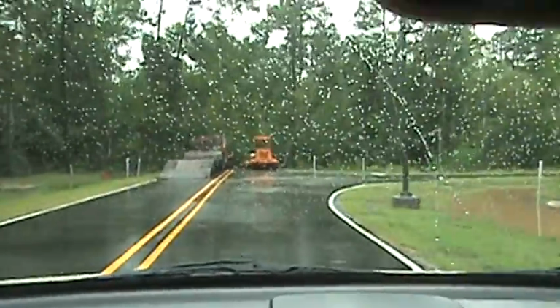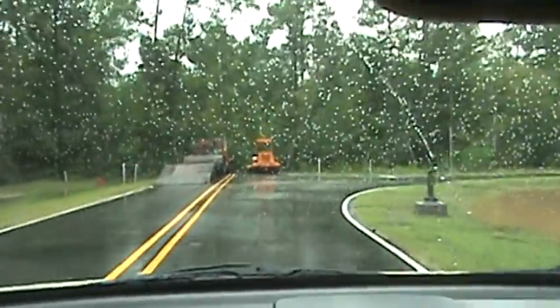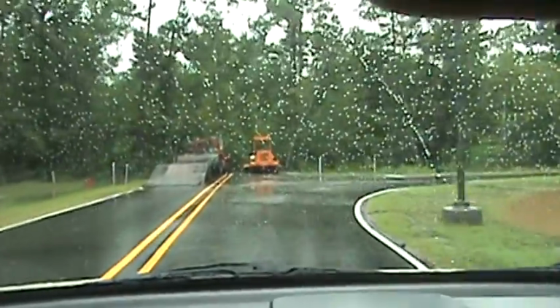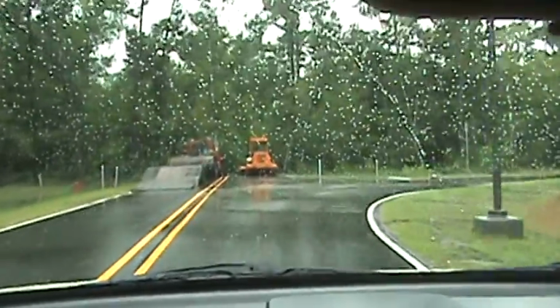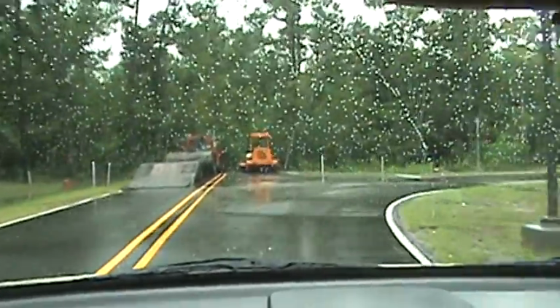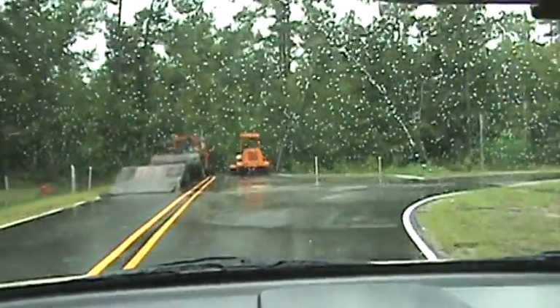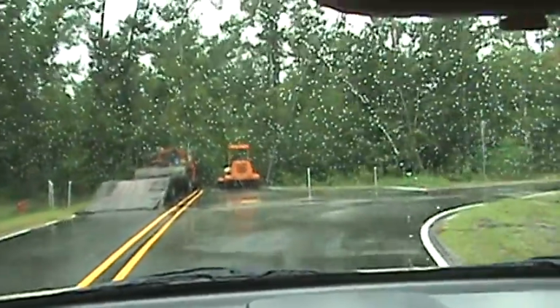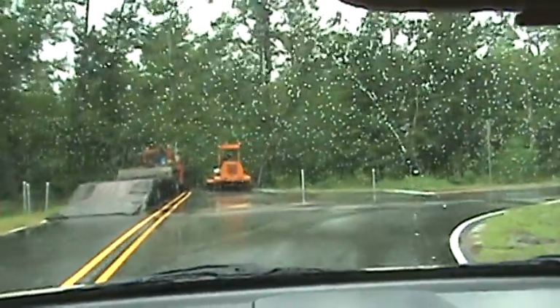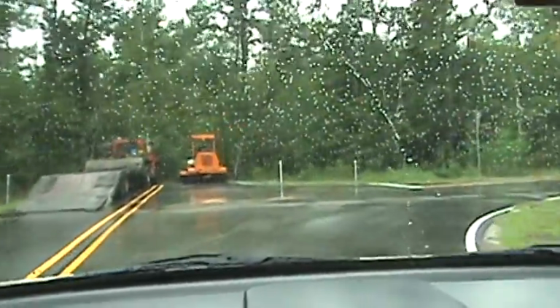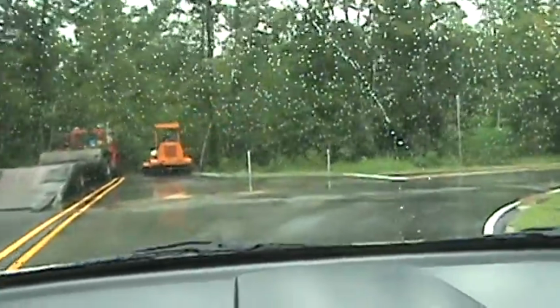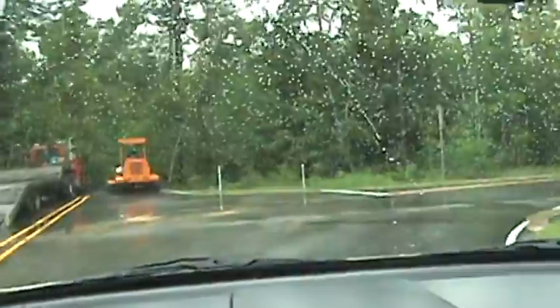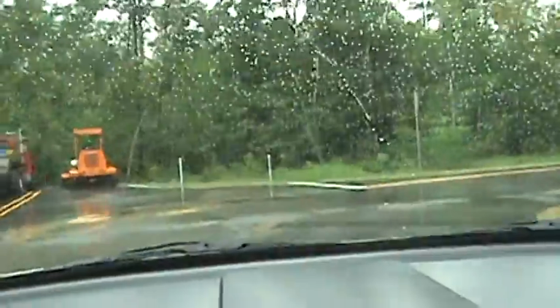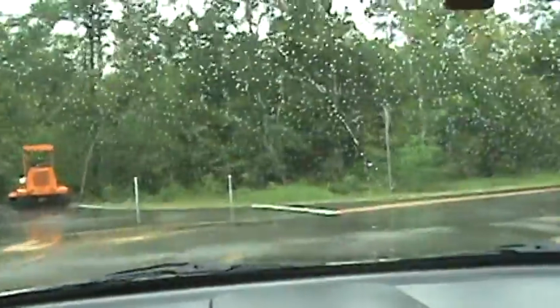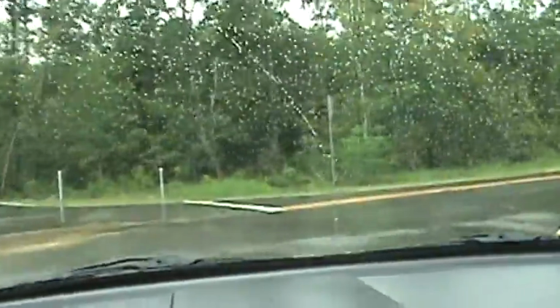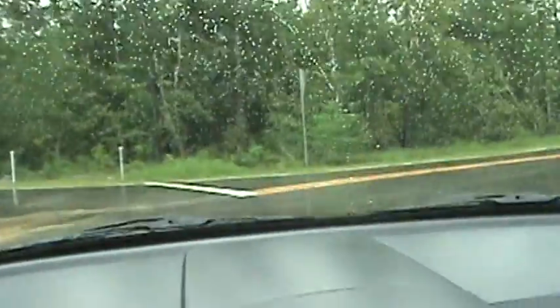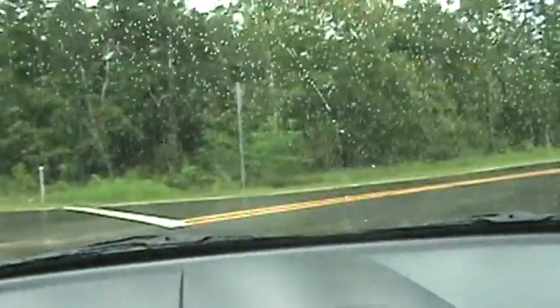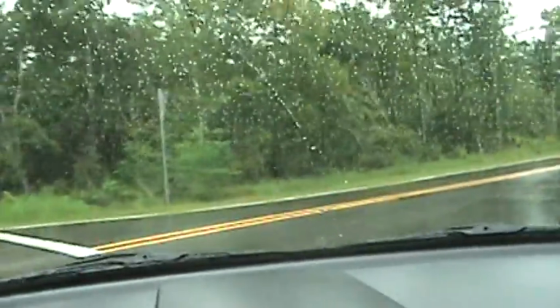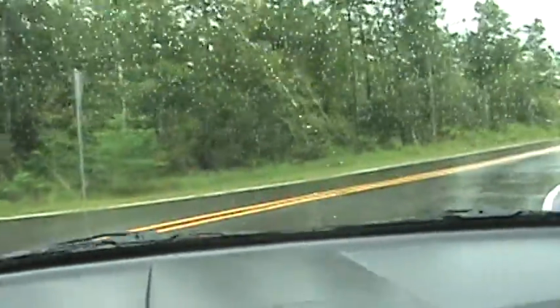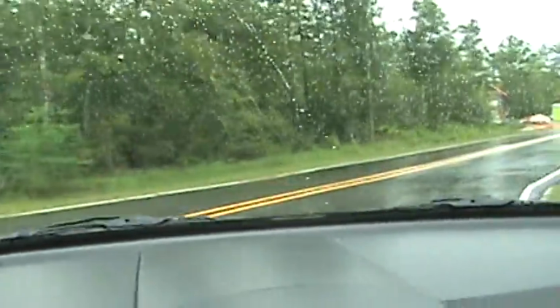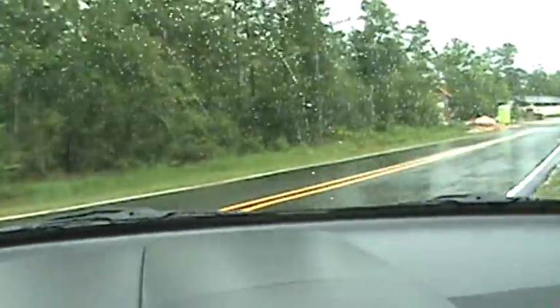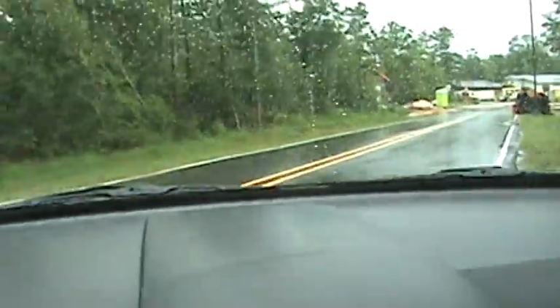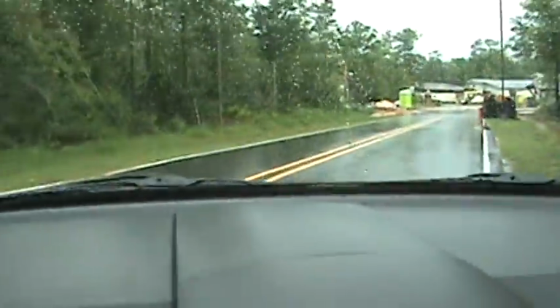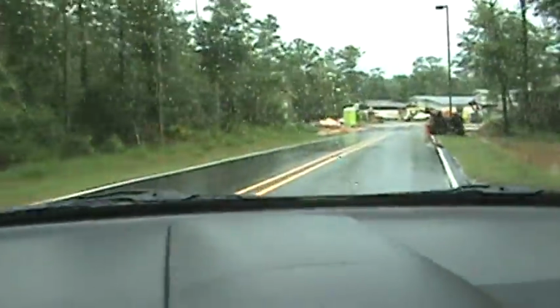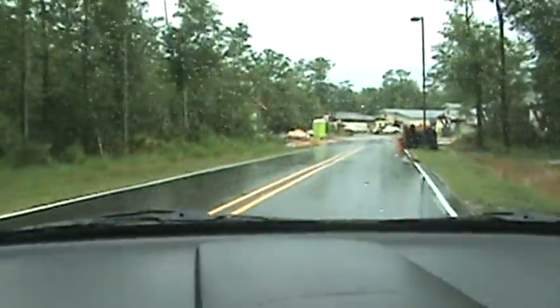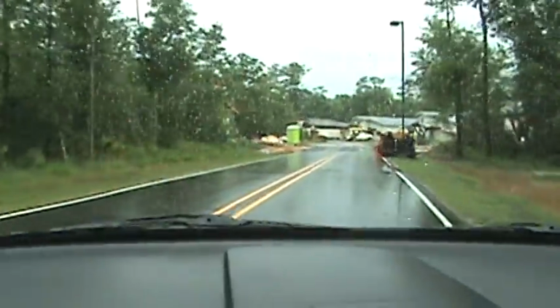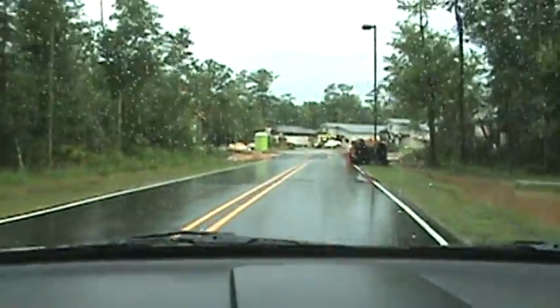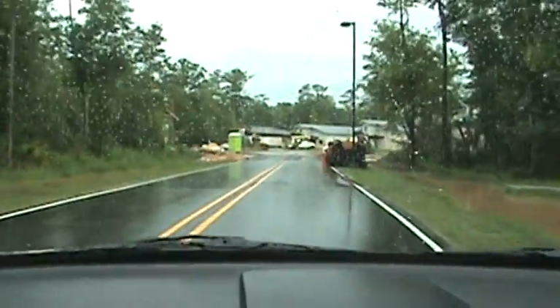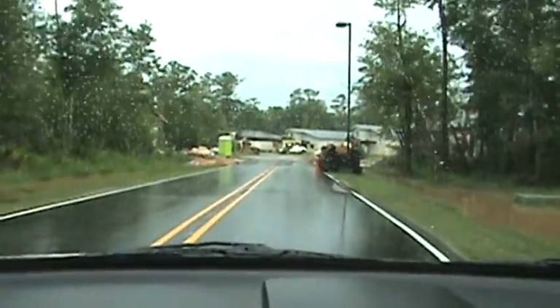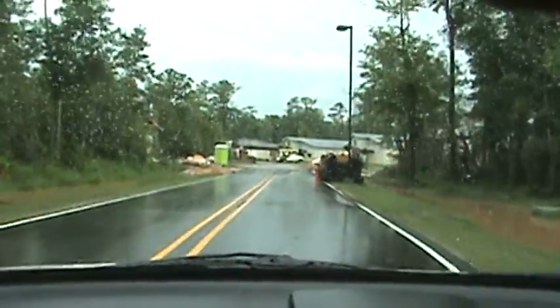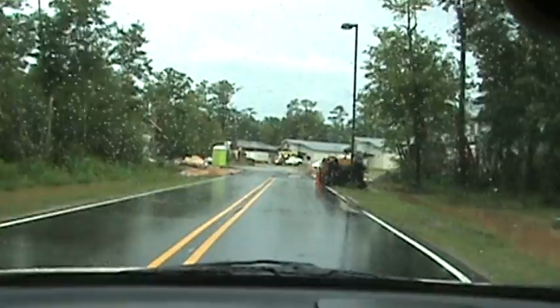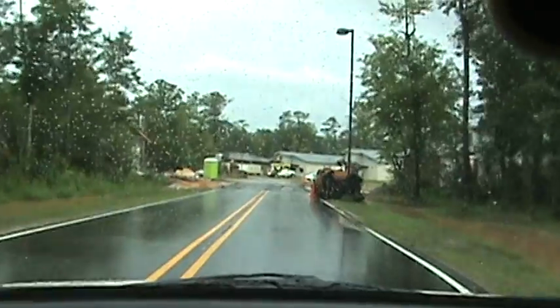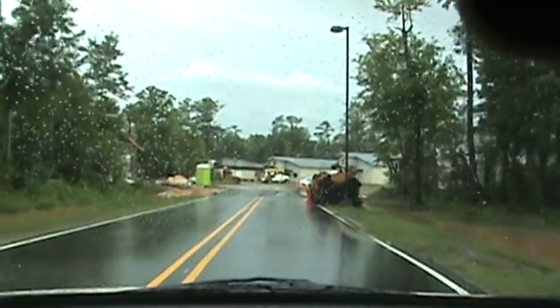I think we're about to run out of road here. As we go around this curve, it's going to be where they're working — I don't think they'll let us through. We're gonna find out though.